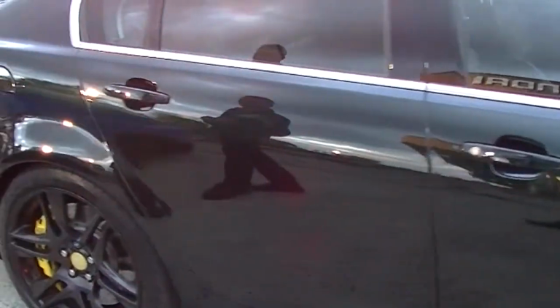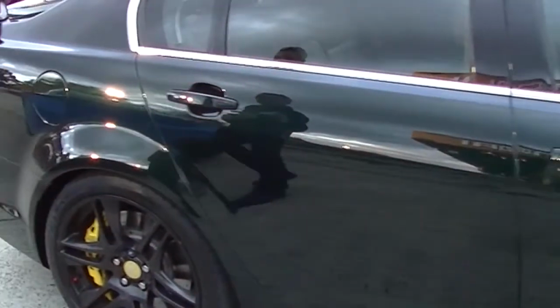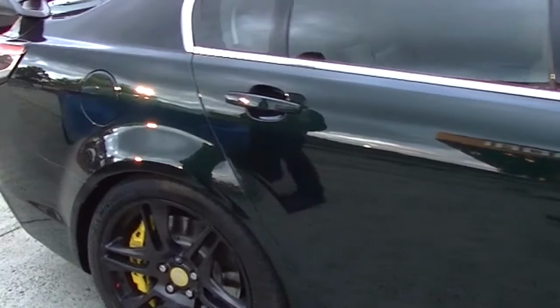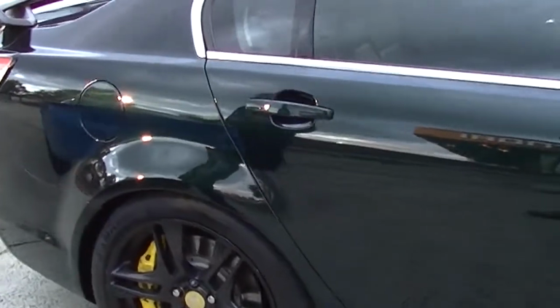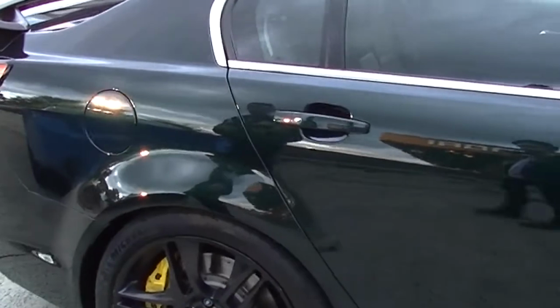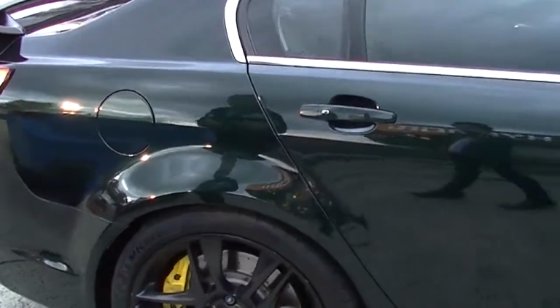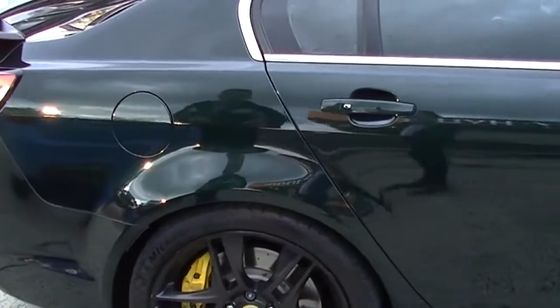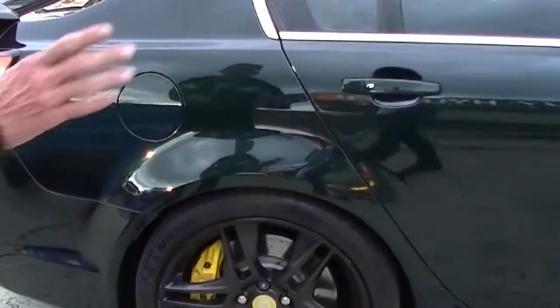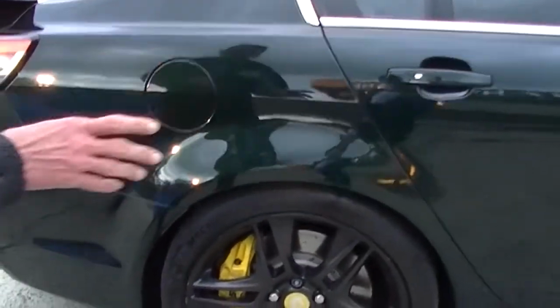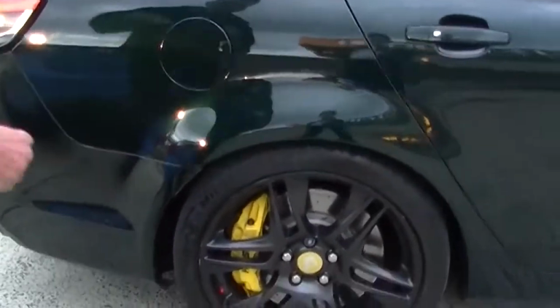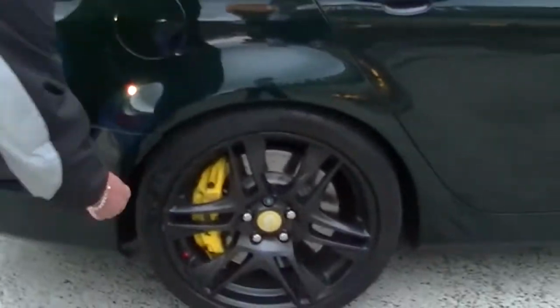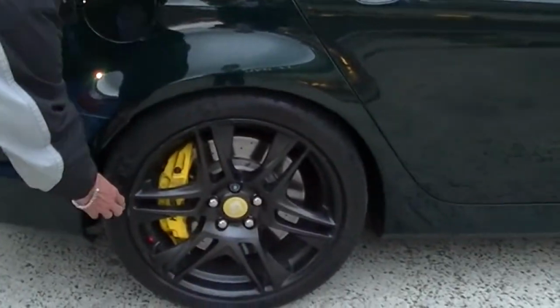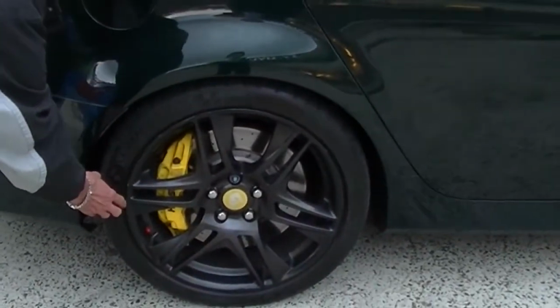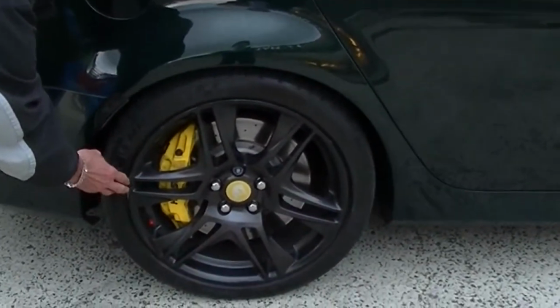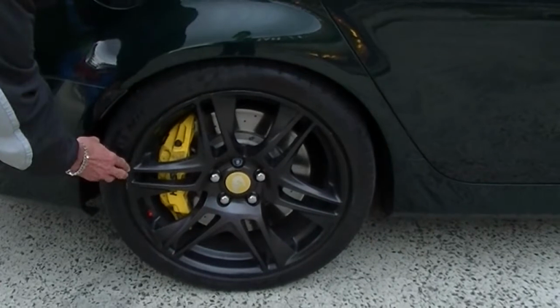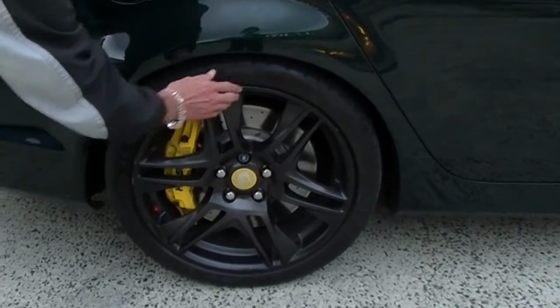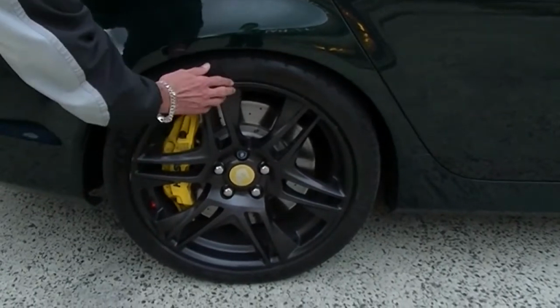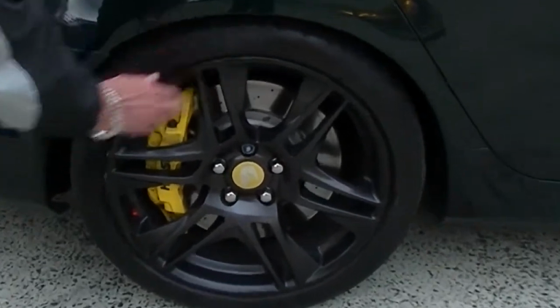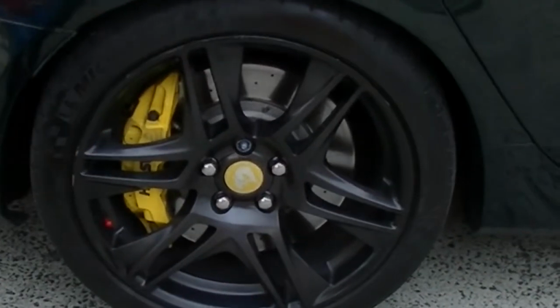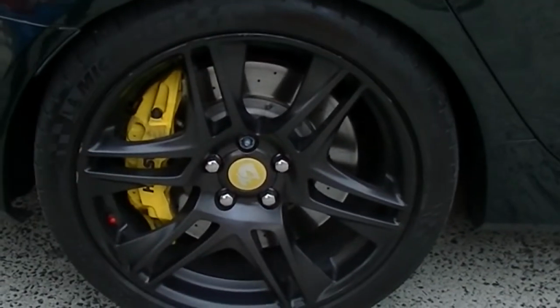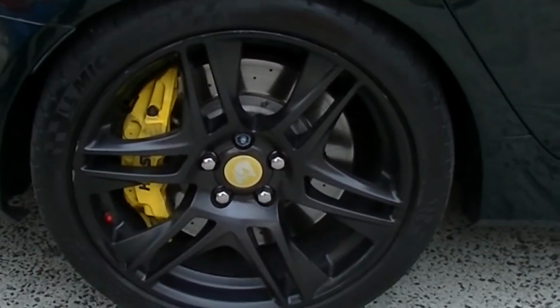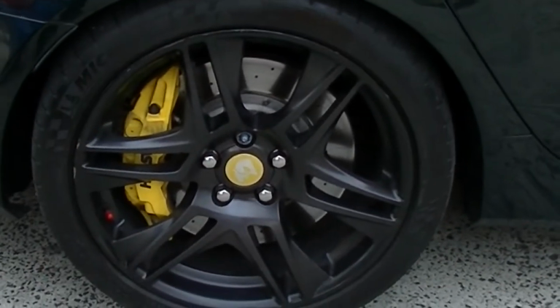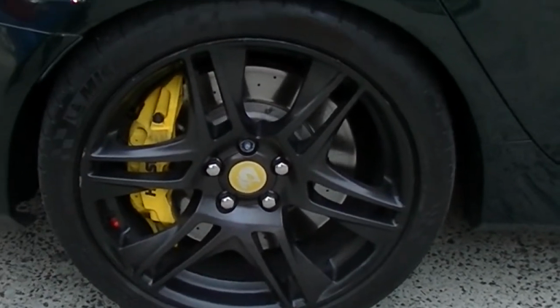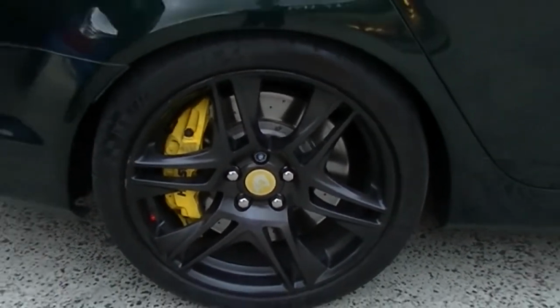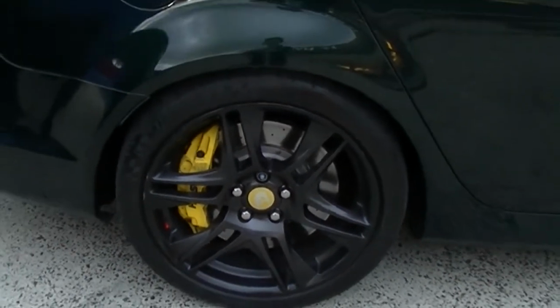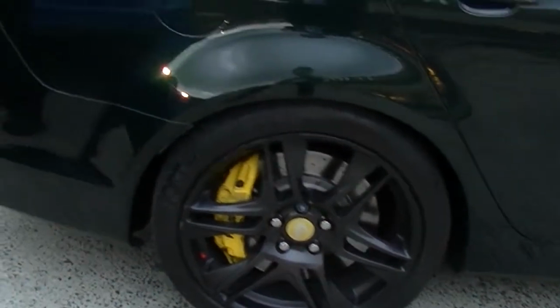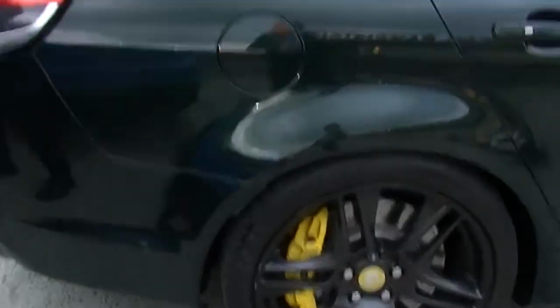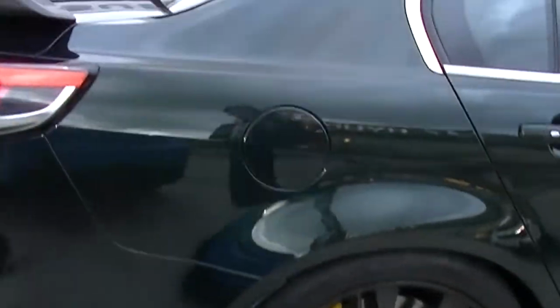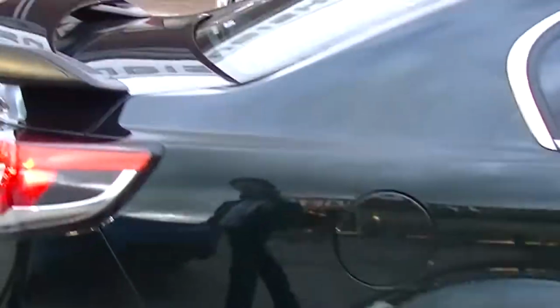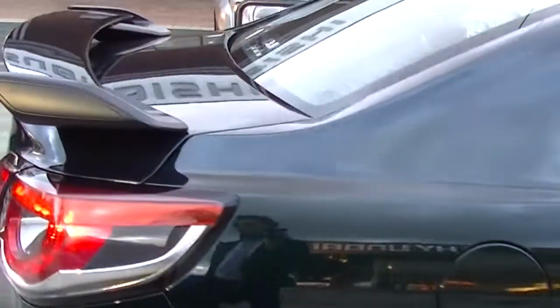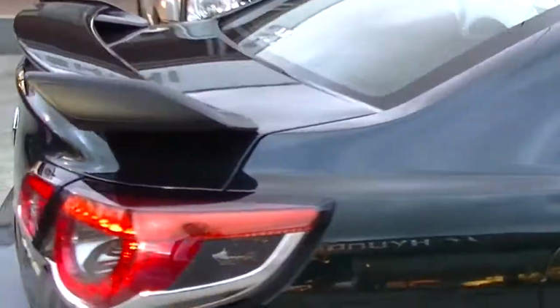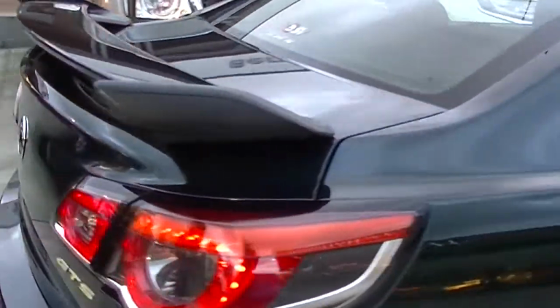On our right-hand rear alloy wheel — and I'm being really particular here — there are a couple of very minor little marks on the alloy from before we got the car. But really minor imperfections.